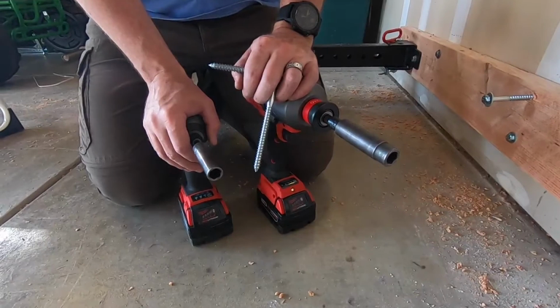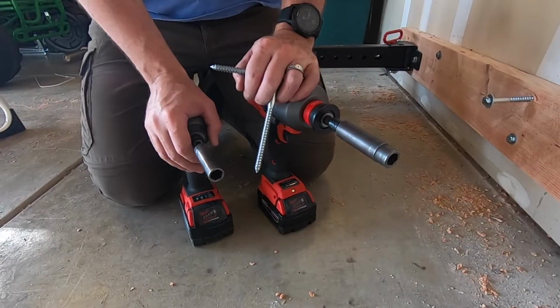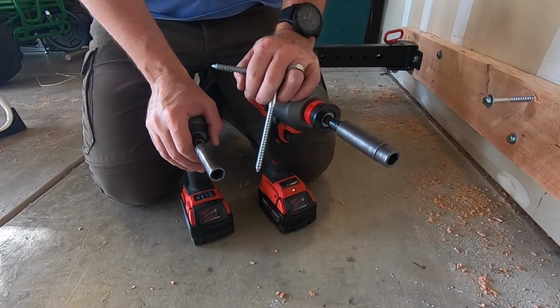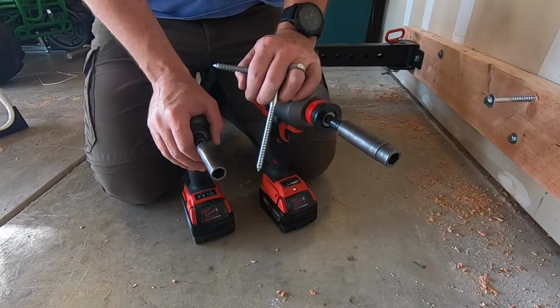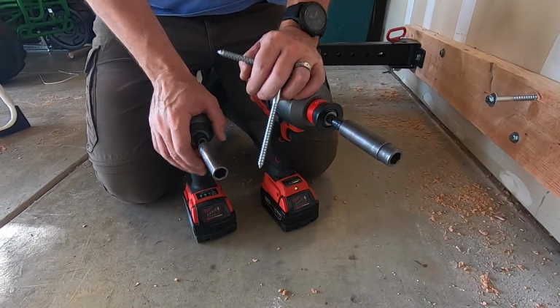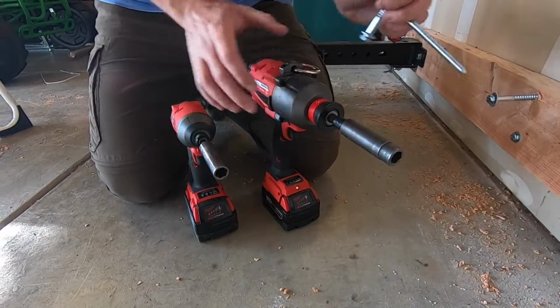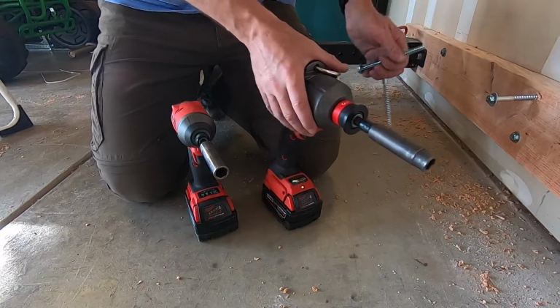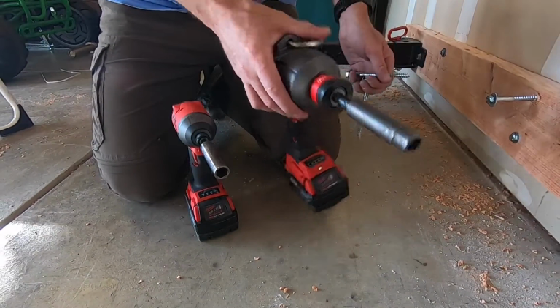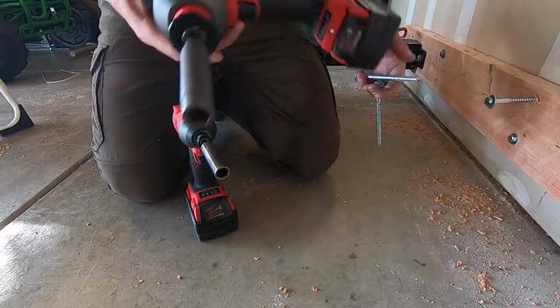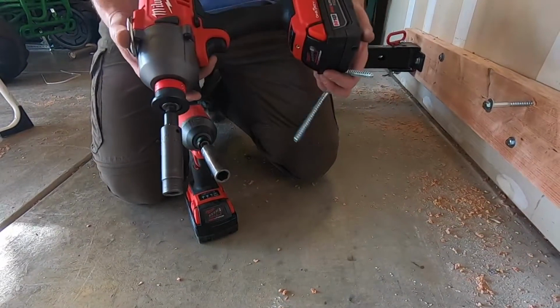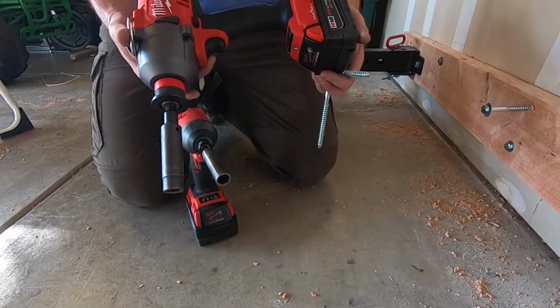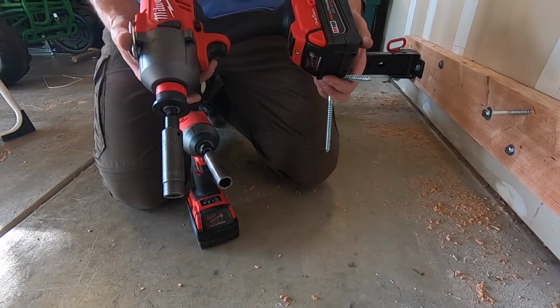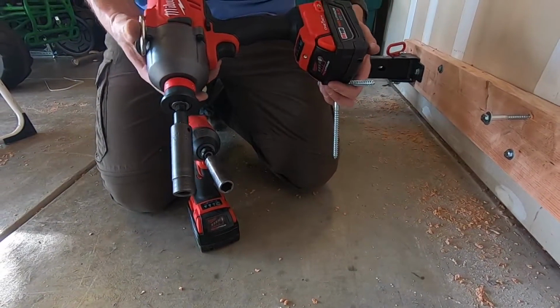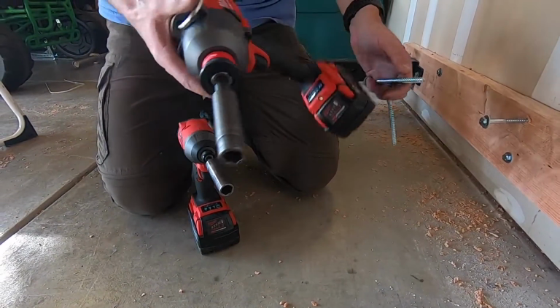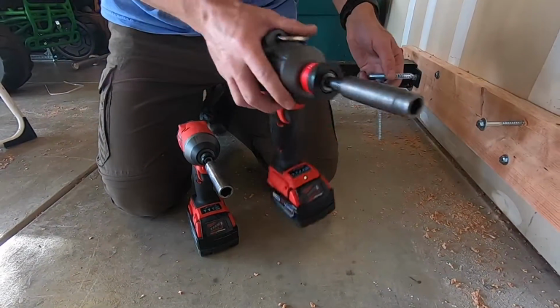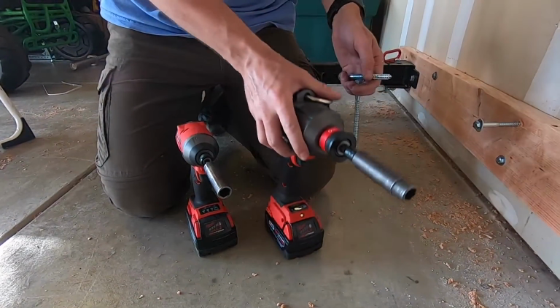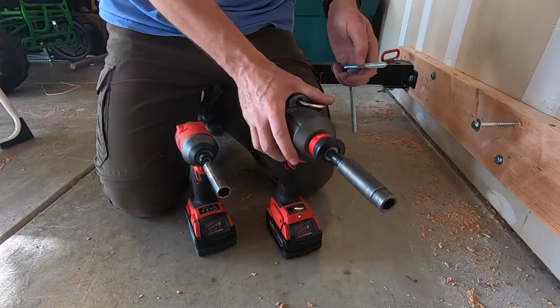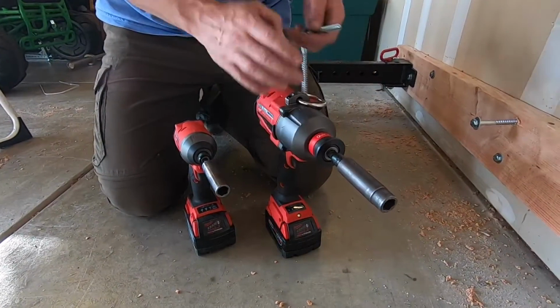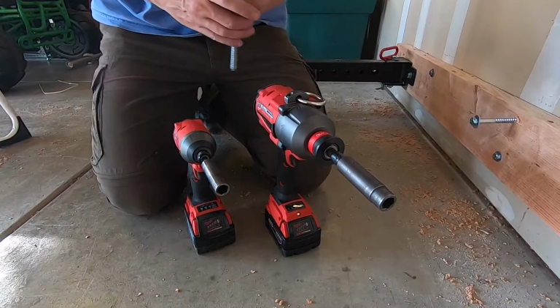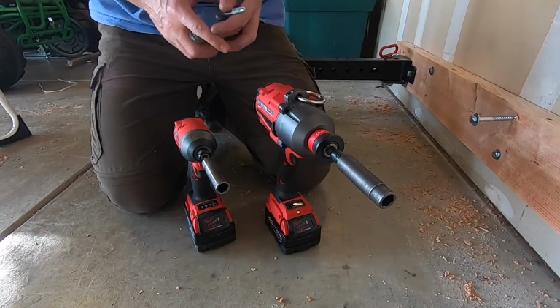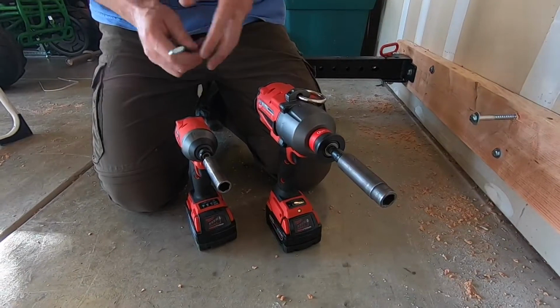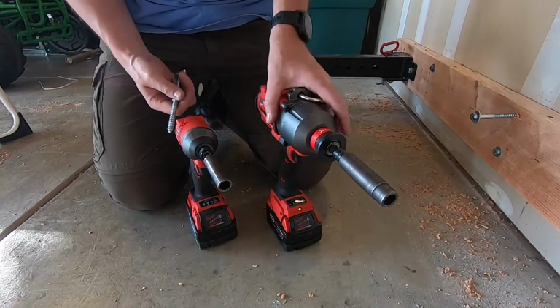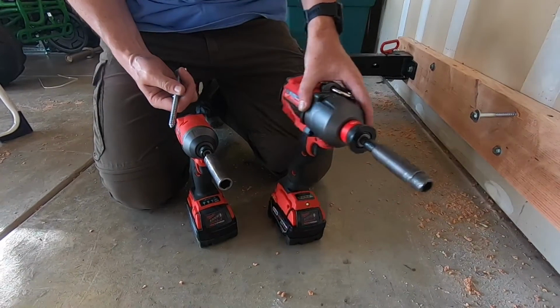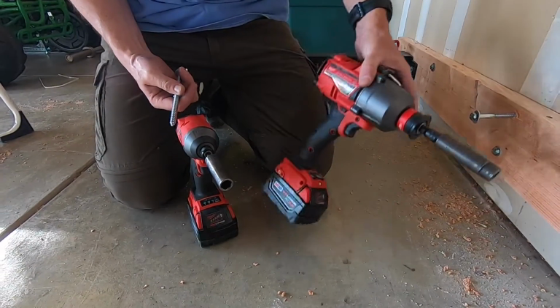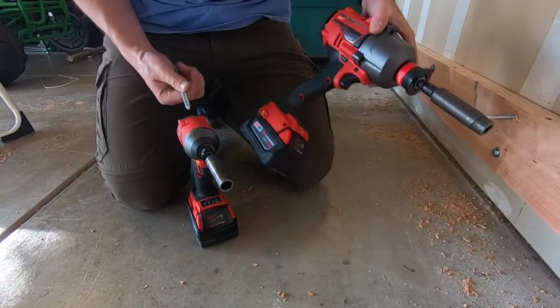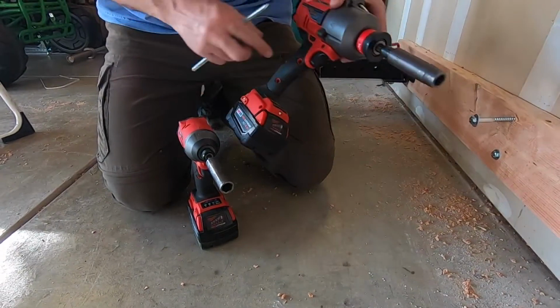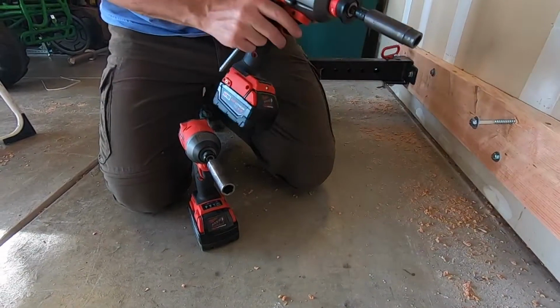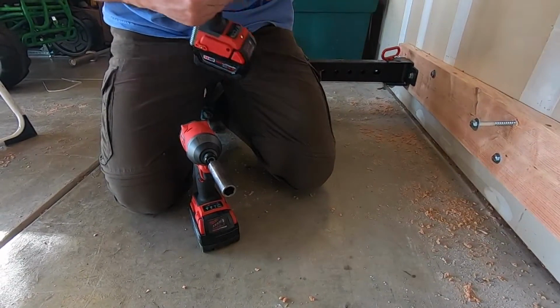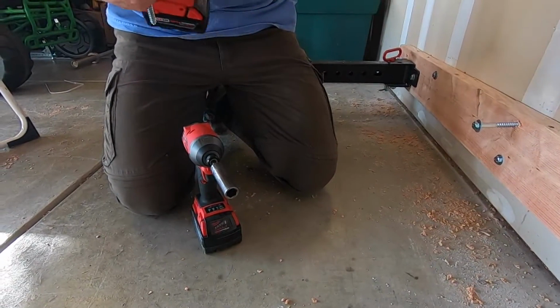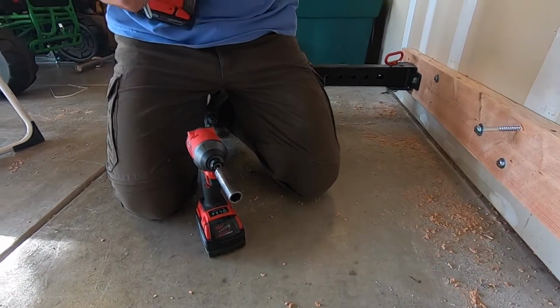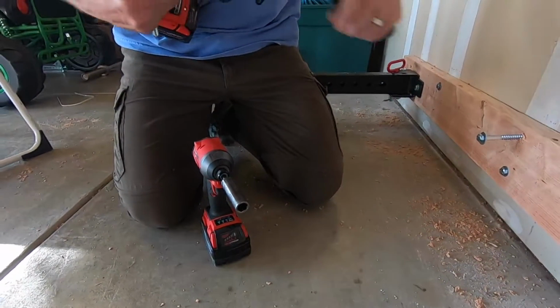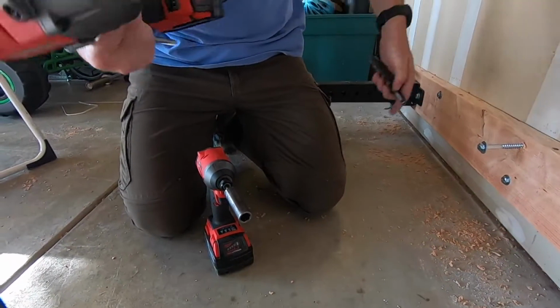I'm going to talk to you today about this guy right here. I'm doing a review on the Milwaukee impact wrench with the quick lock system.